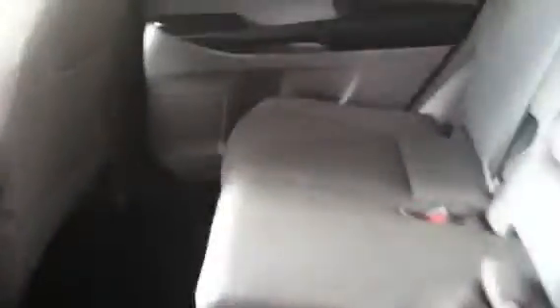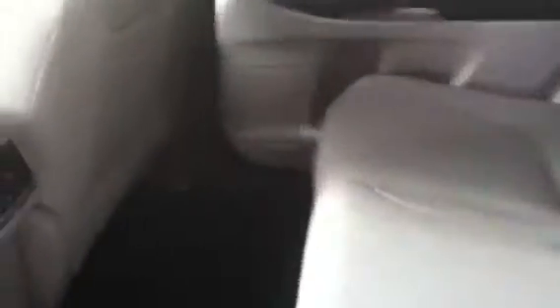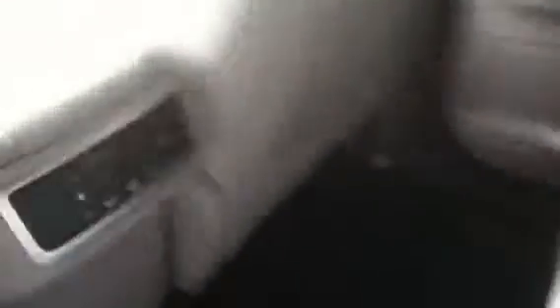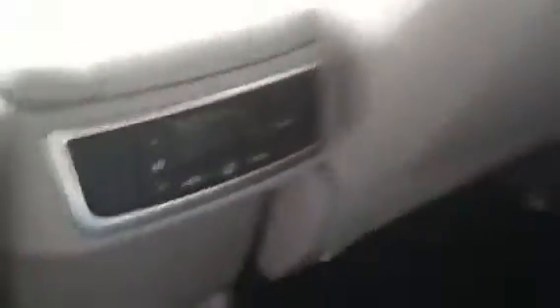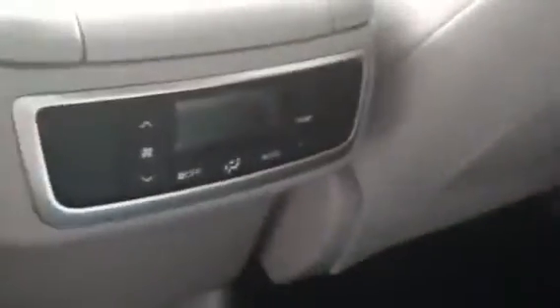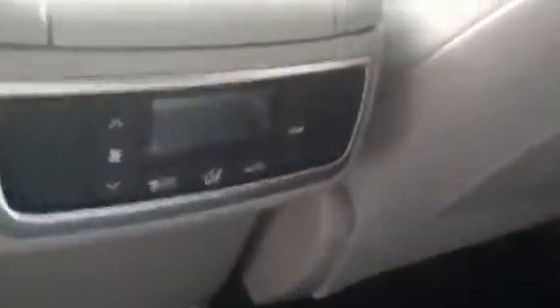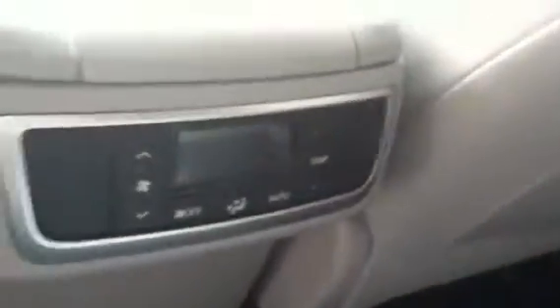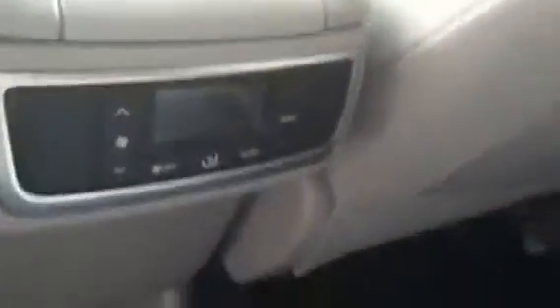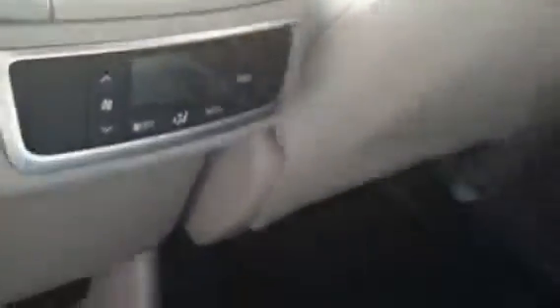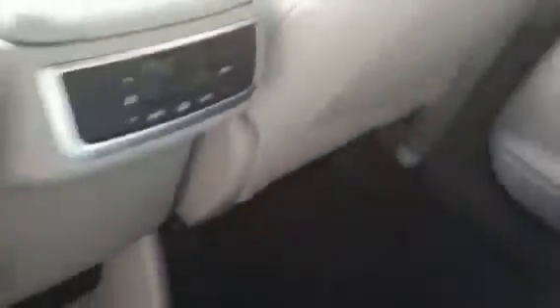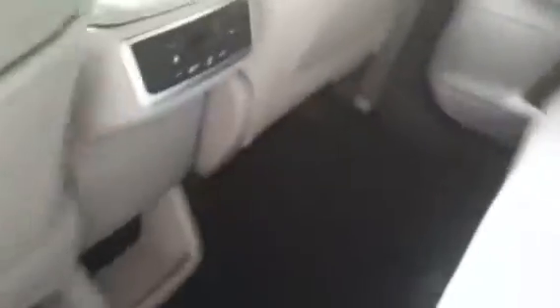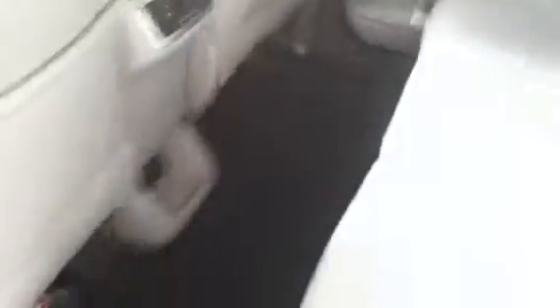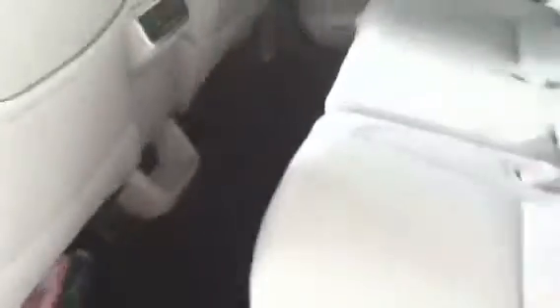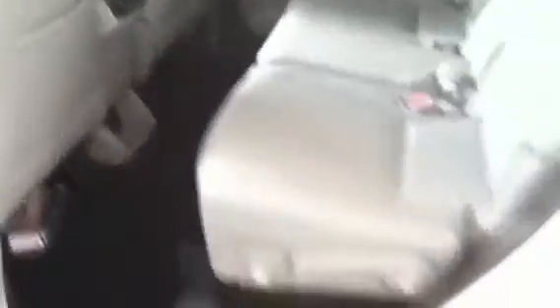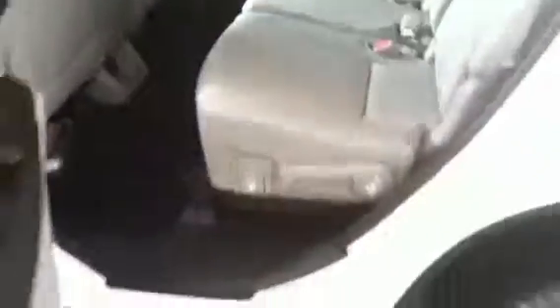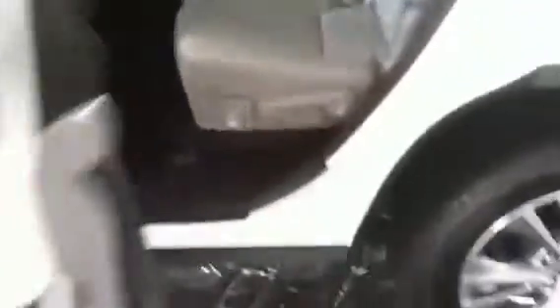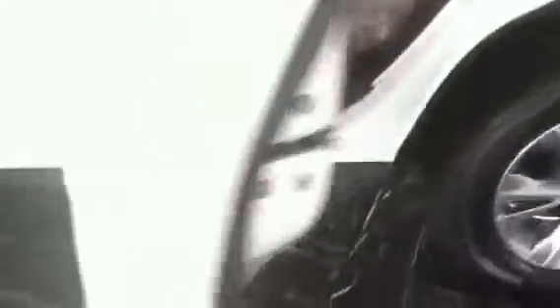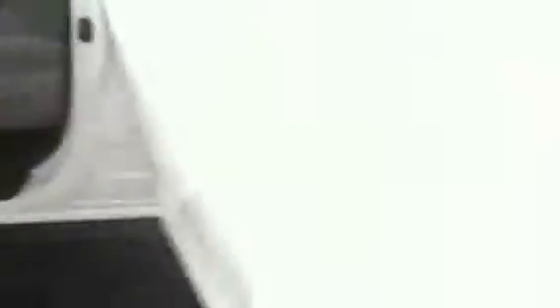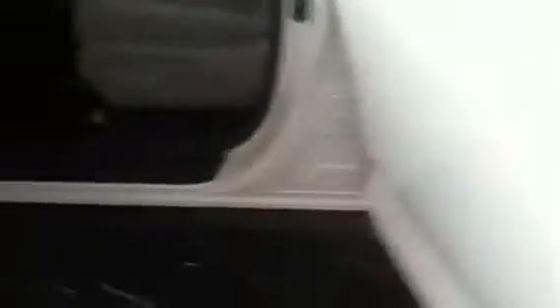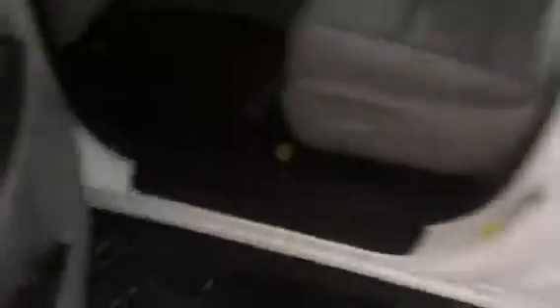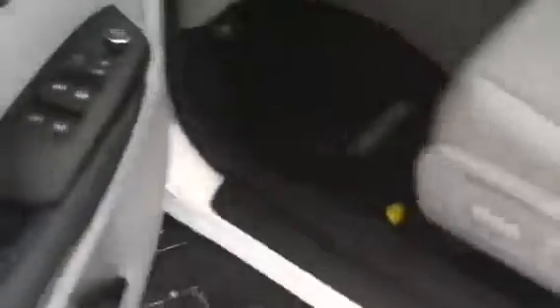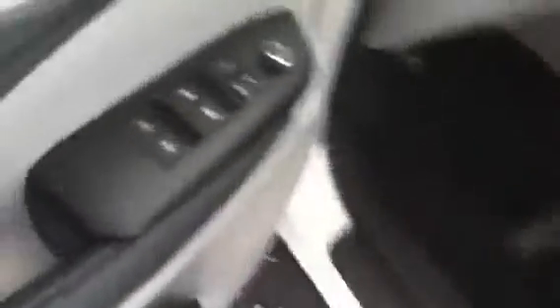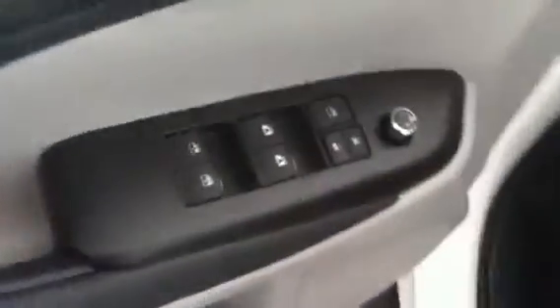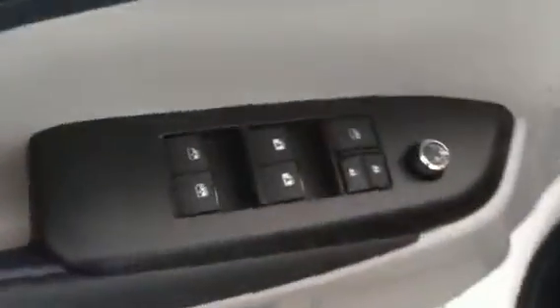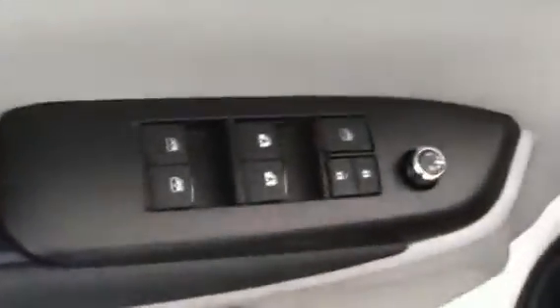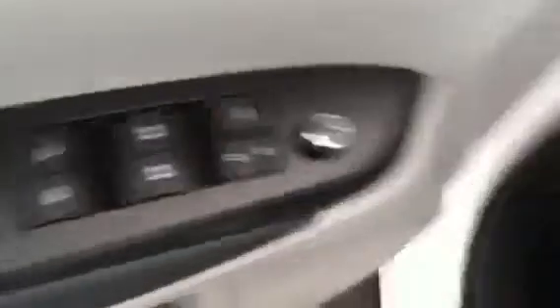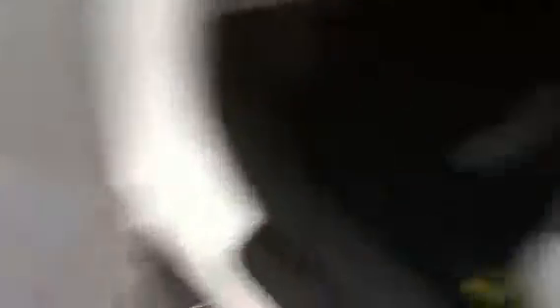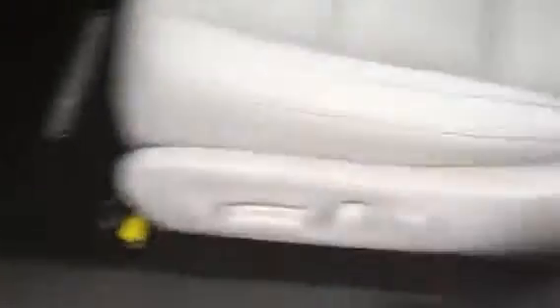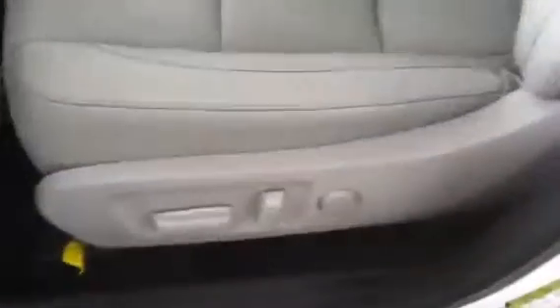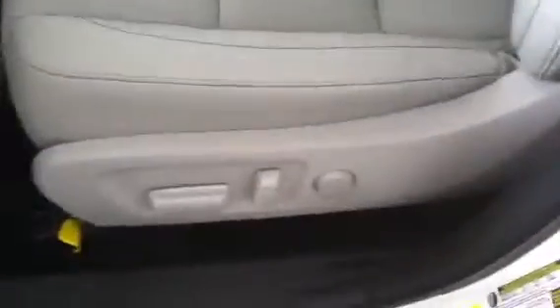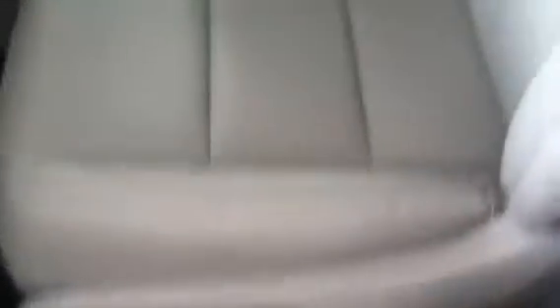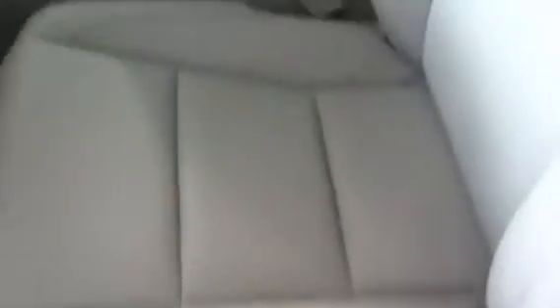You have your rear climate controls. It's also equipped with your power windows and door locks, and your power driver seat.